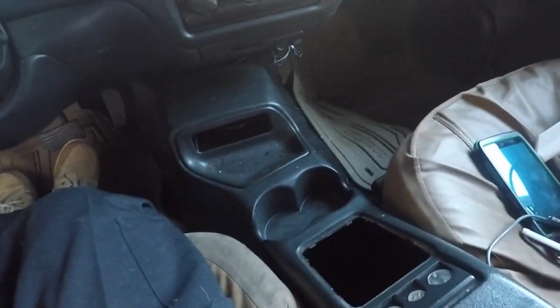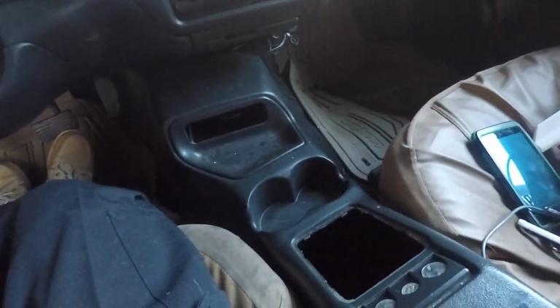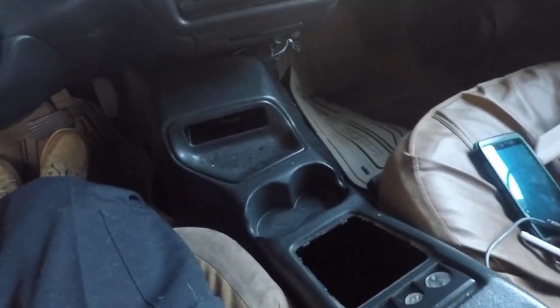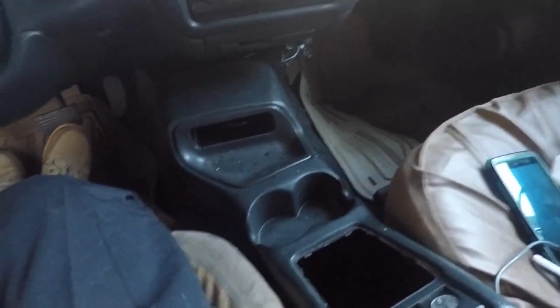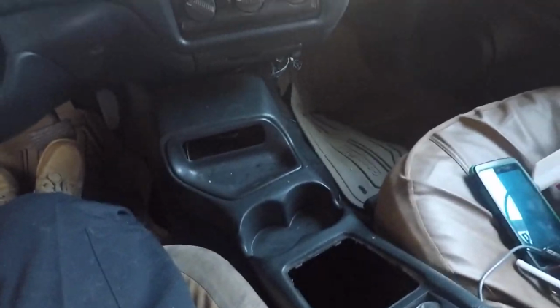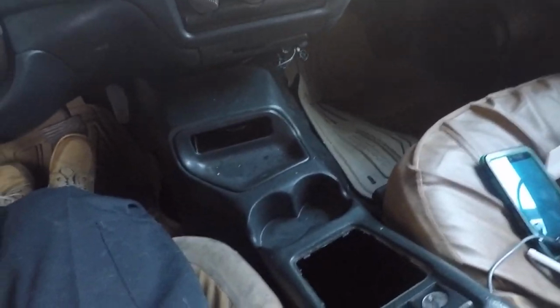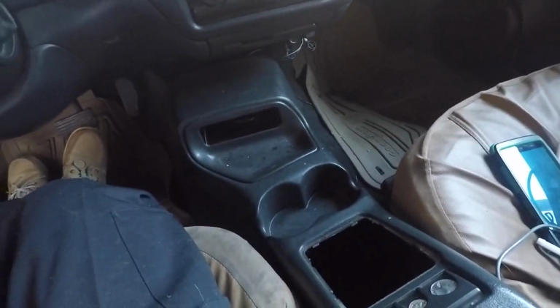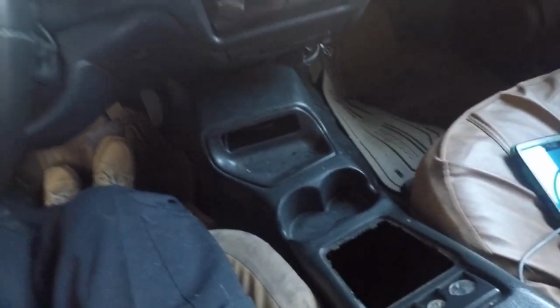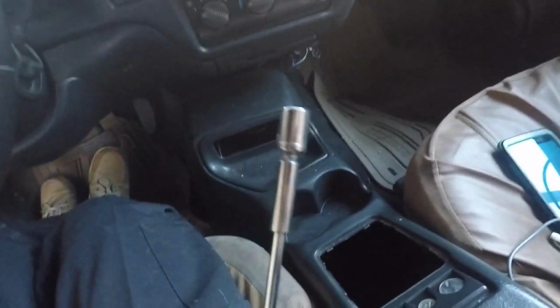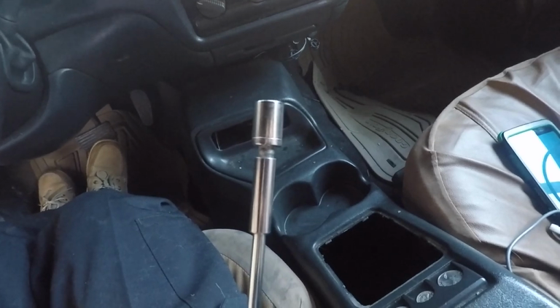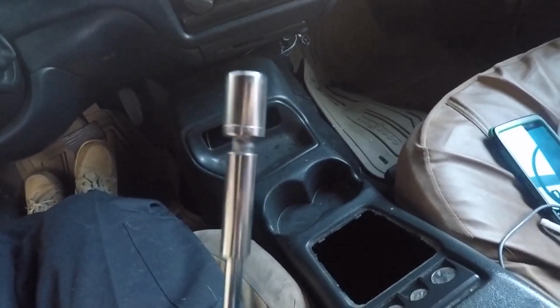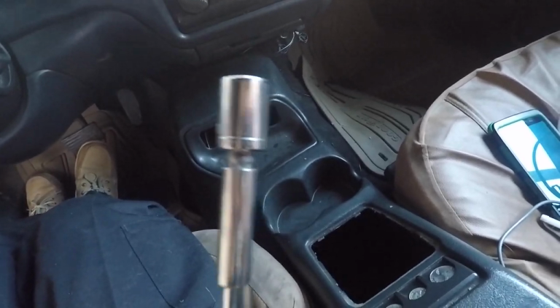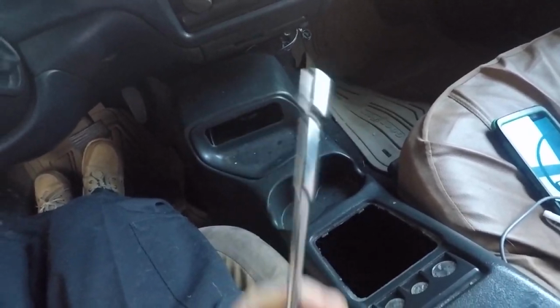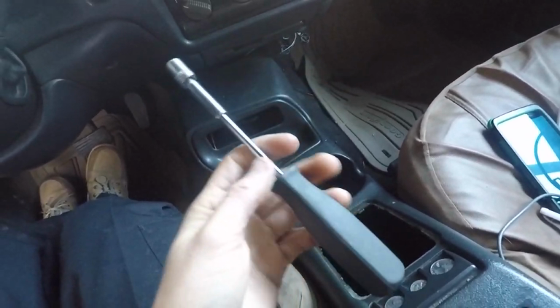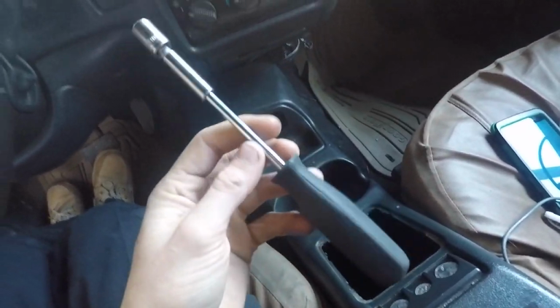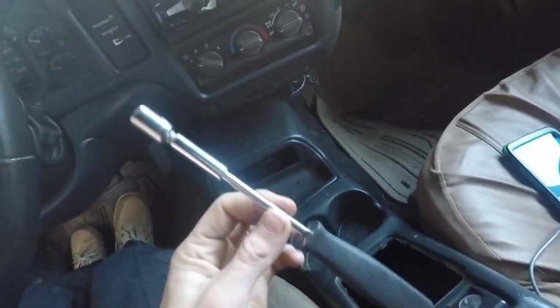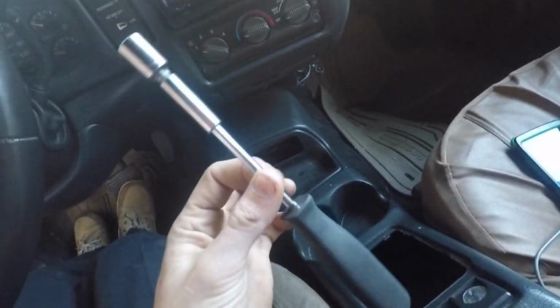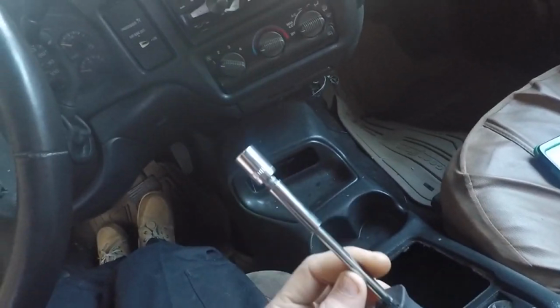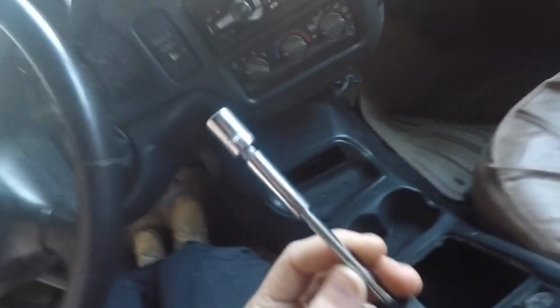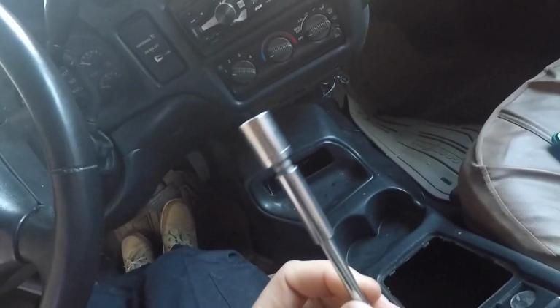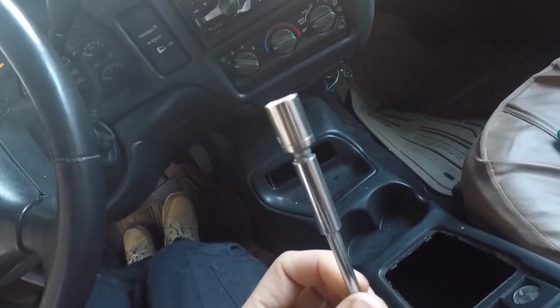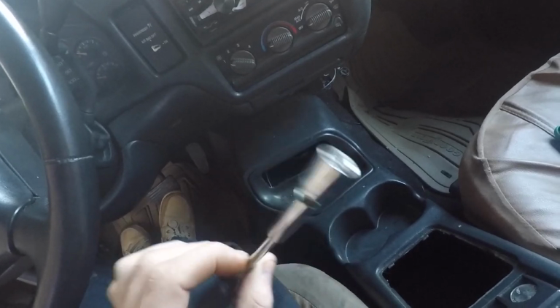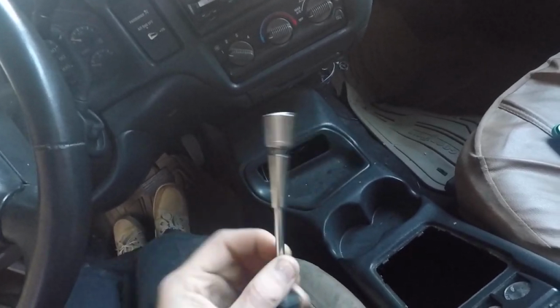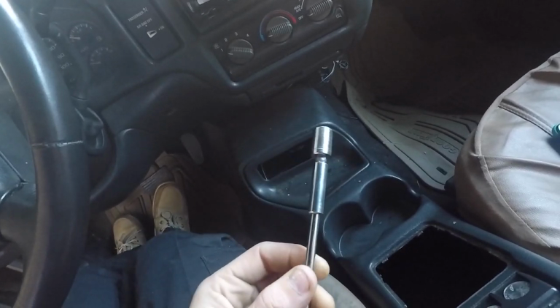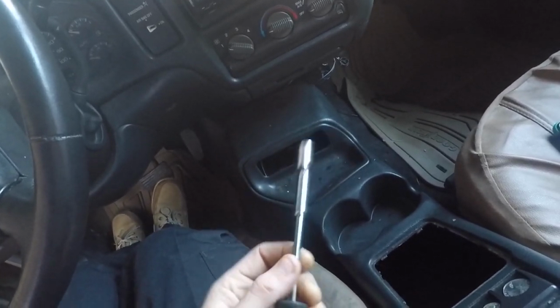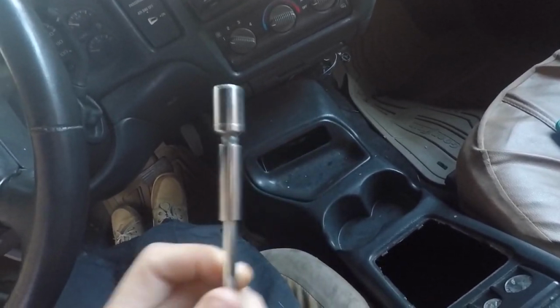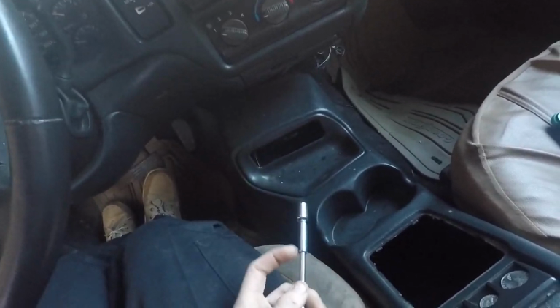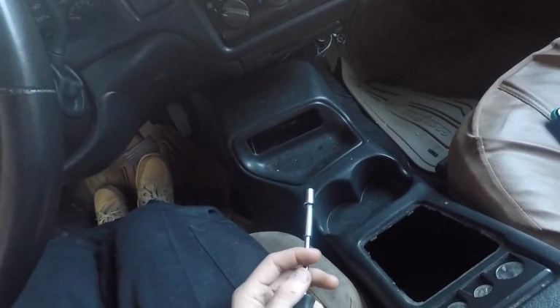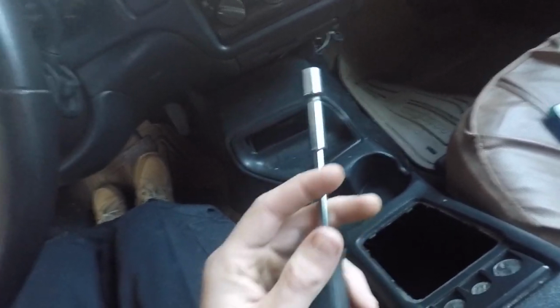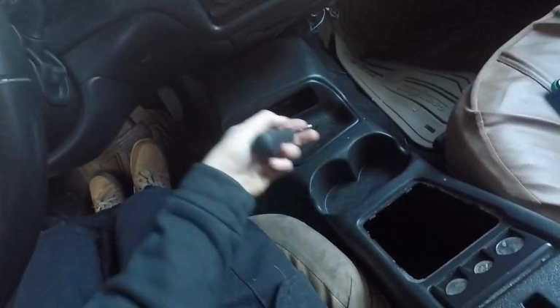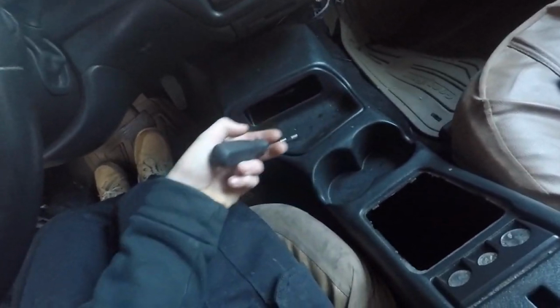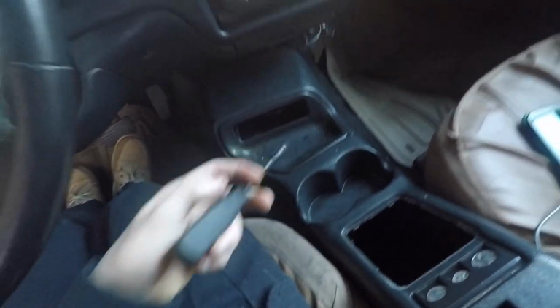The very first thing you're going to want to do is make sure you have a 10mm handy. In this case, I have a 10mm on an adapter, and there are four little bolts on the inside of the console.